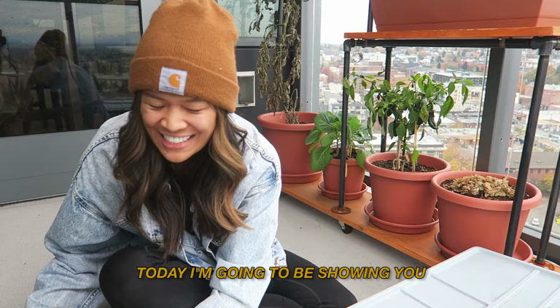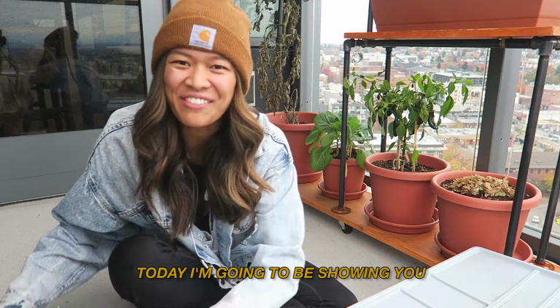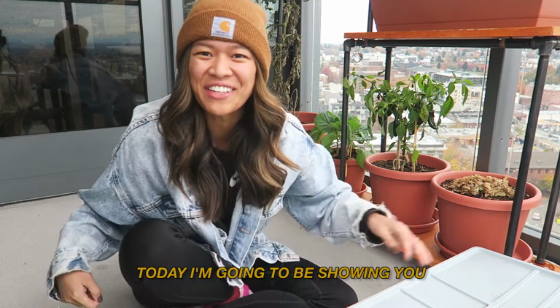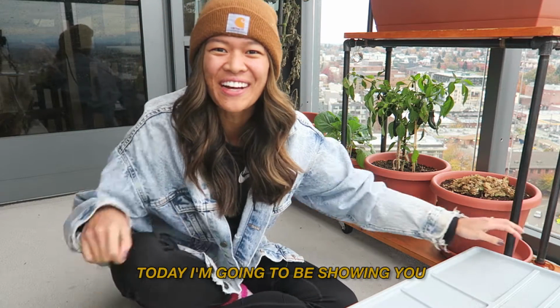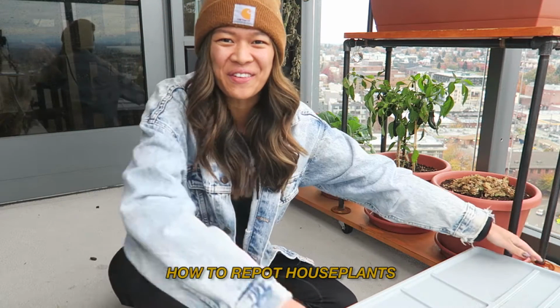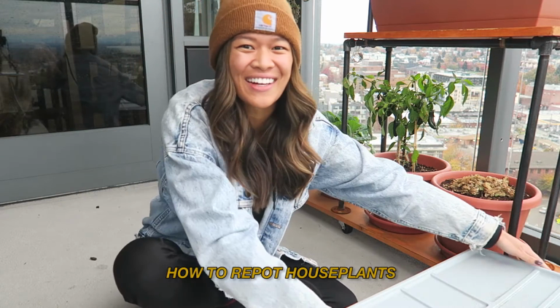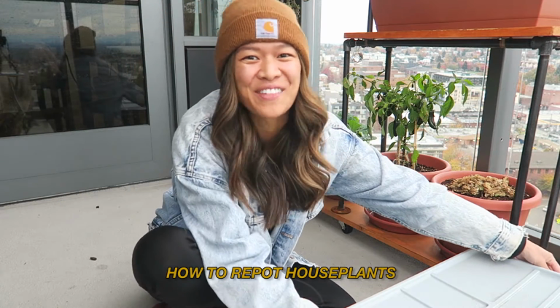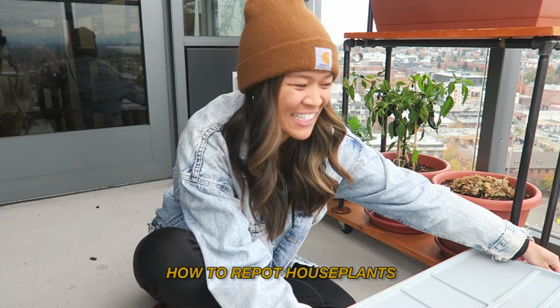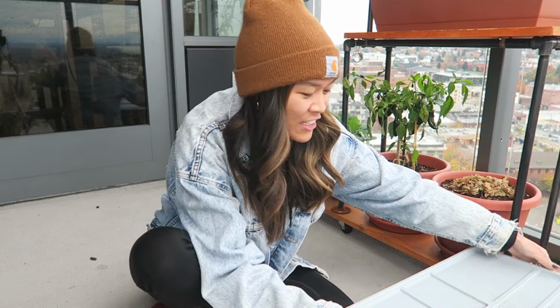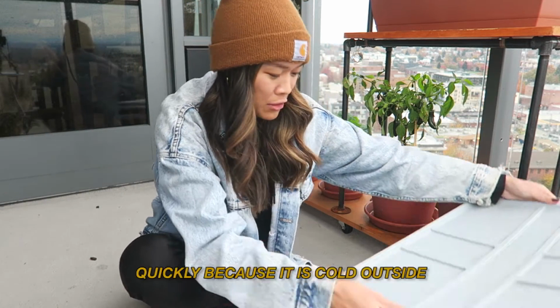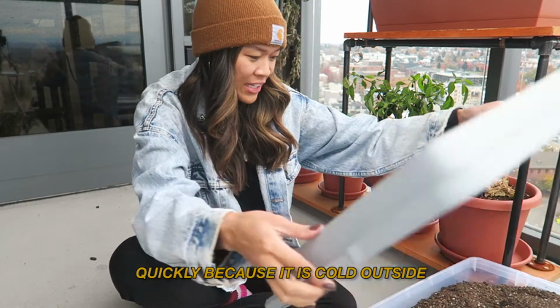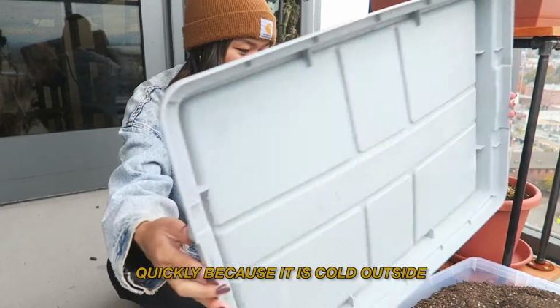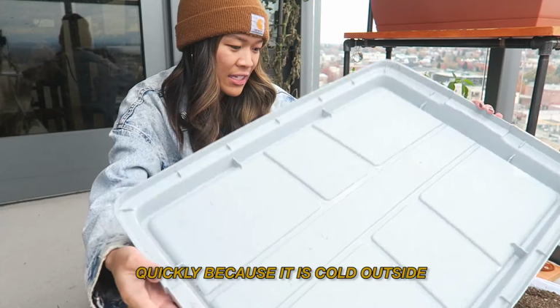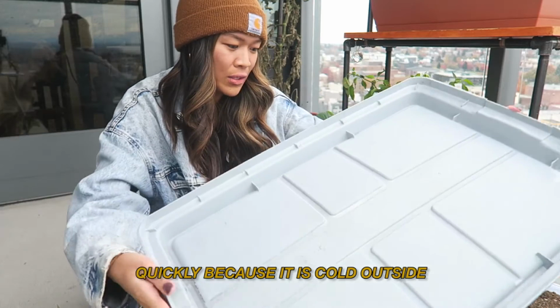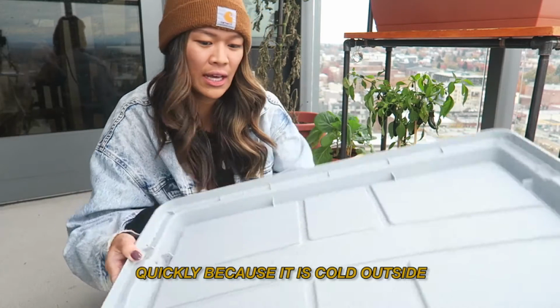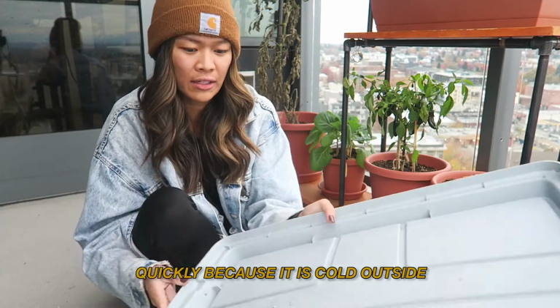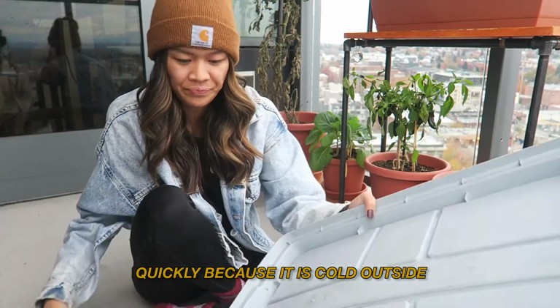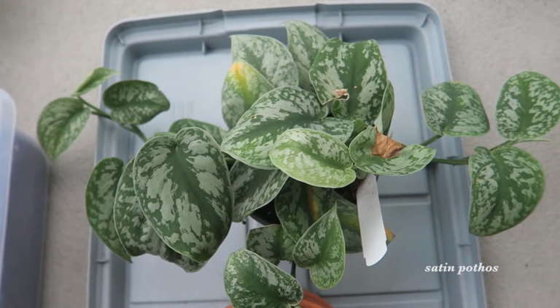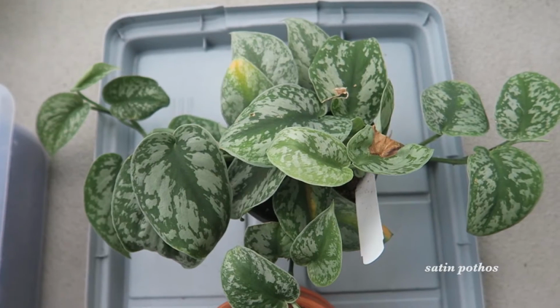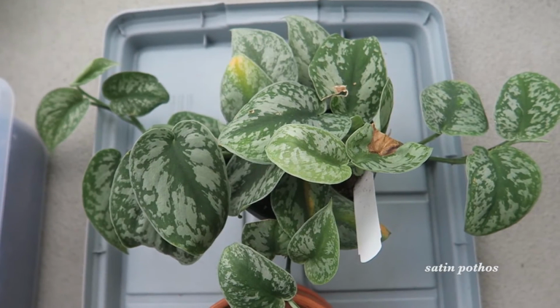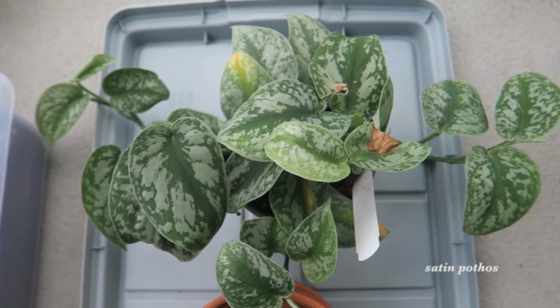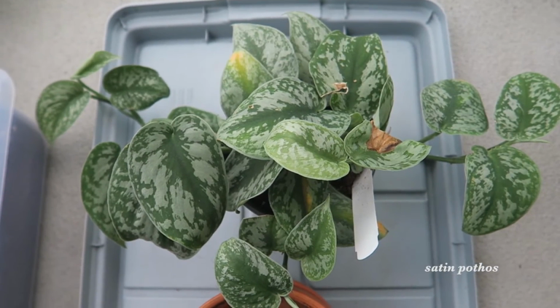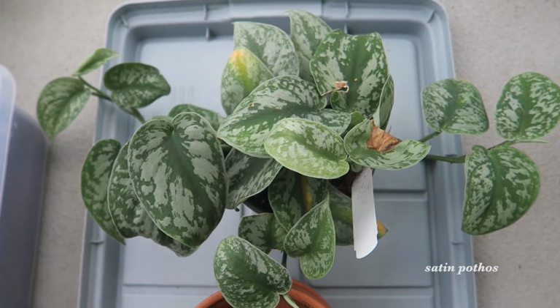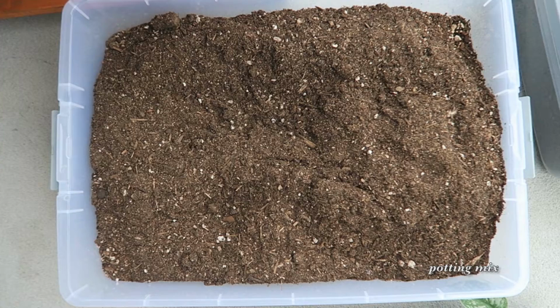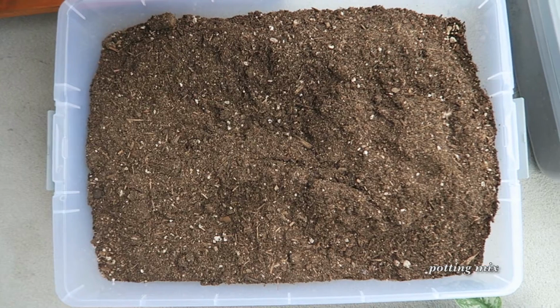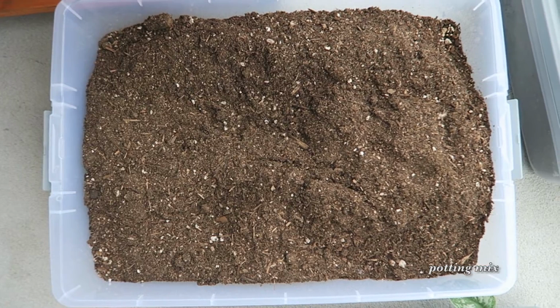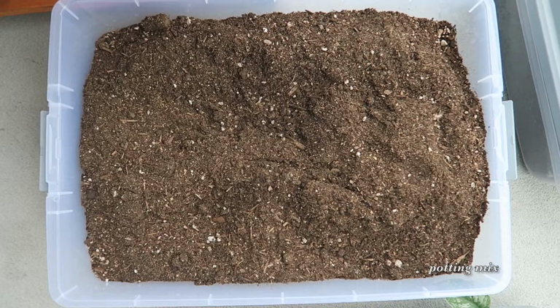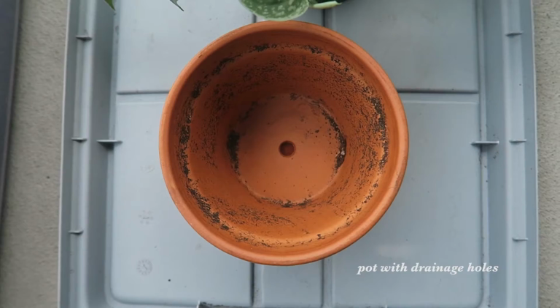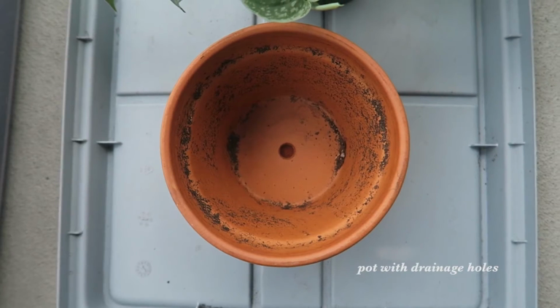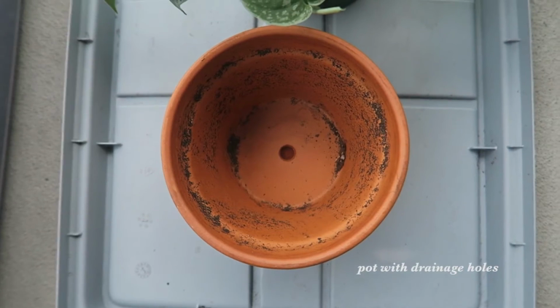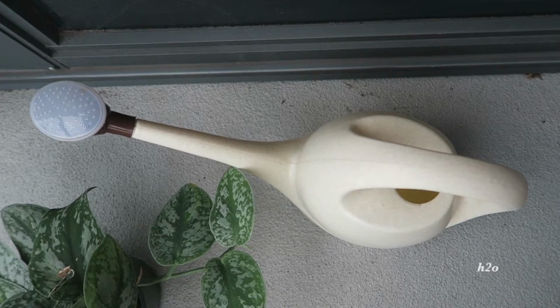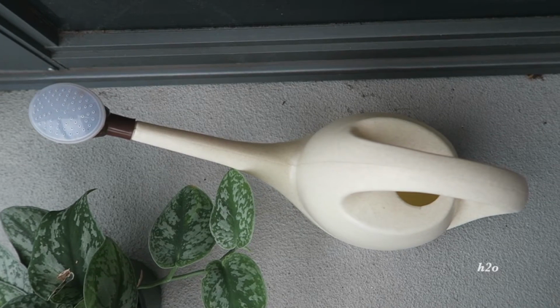Today I'm going to be showing you how to repot a house plant quickly. You'll need your house plant, potting mix, a pot, and some water.